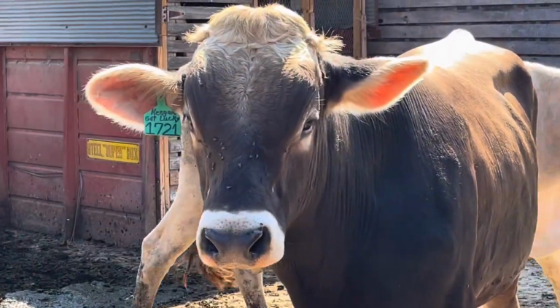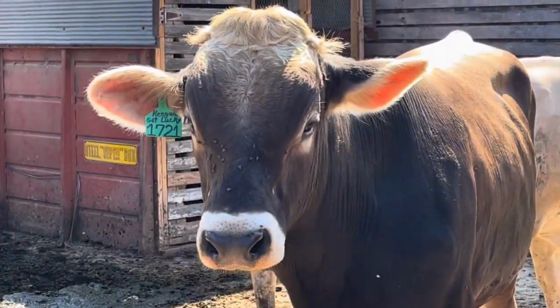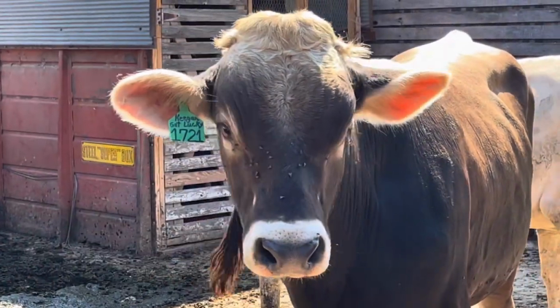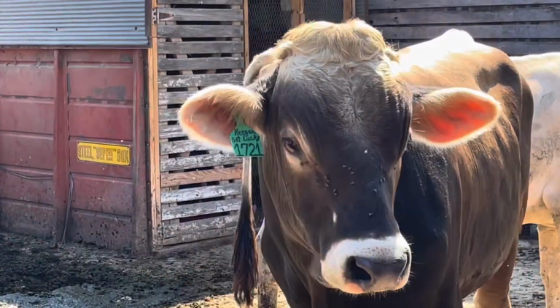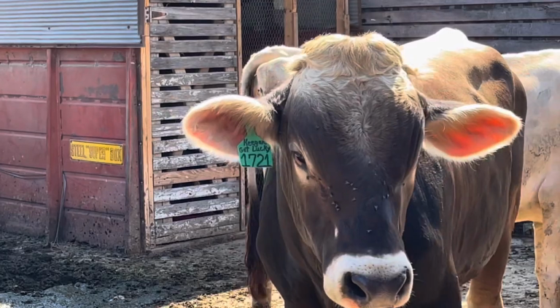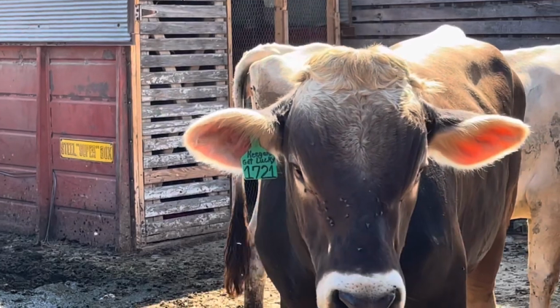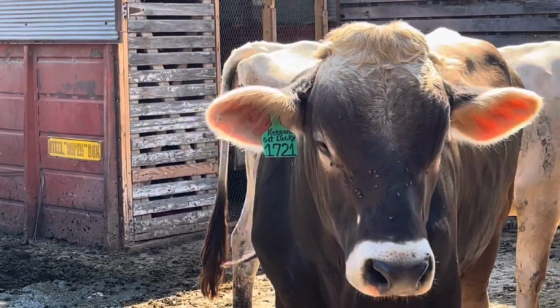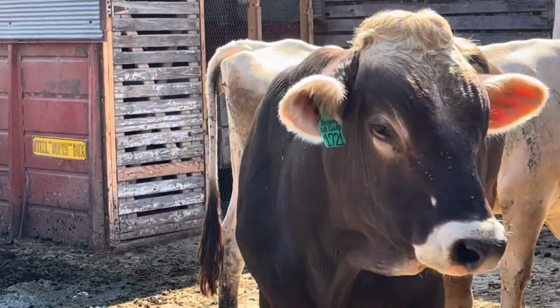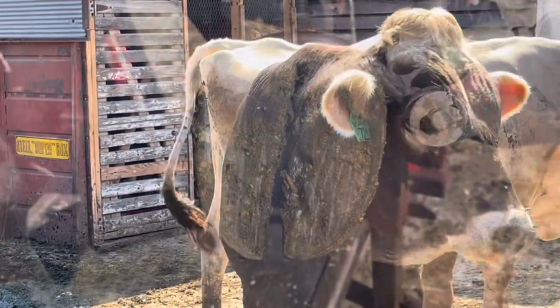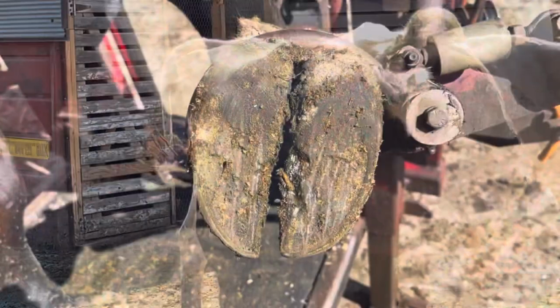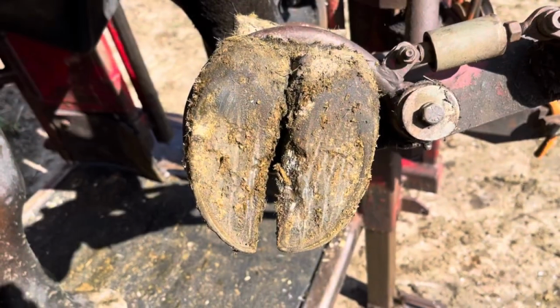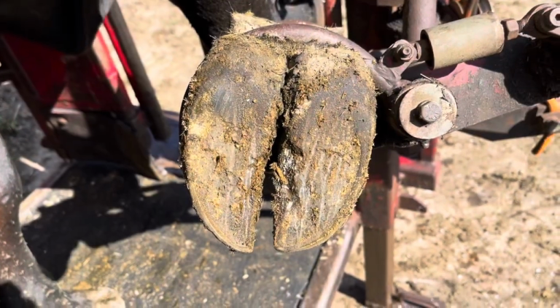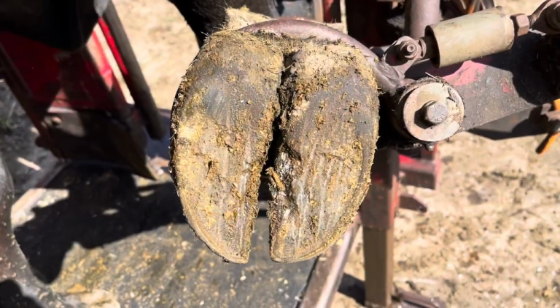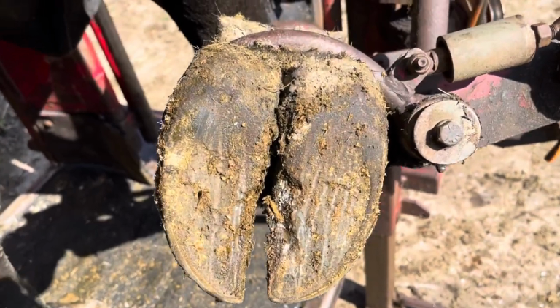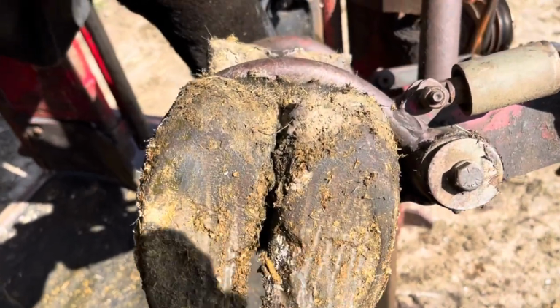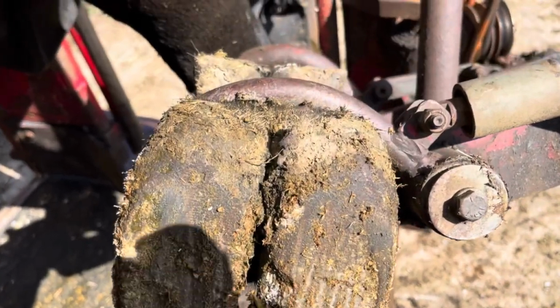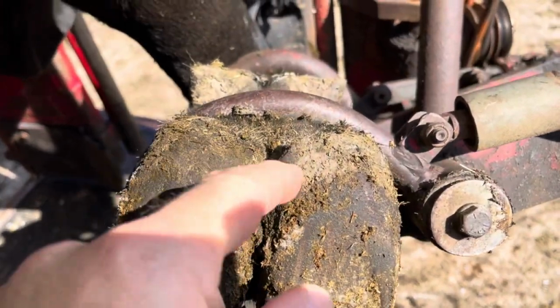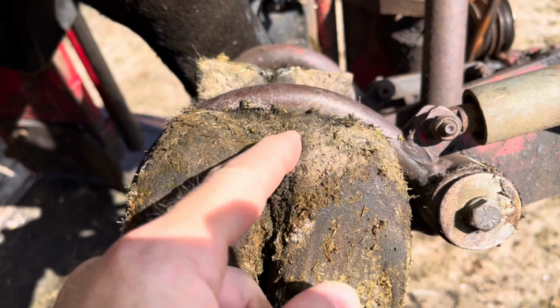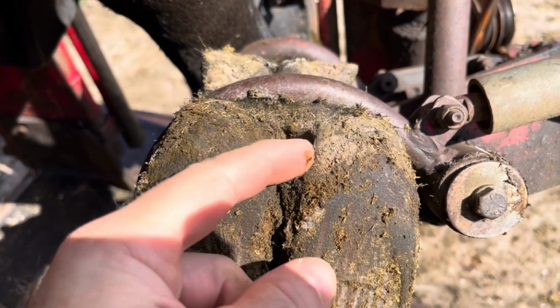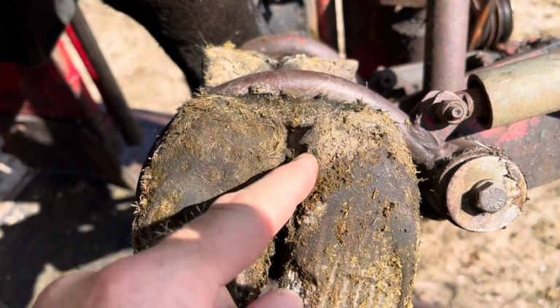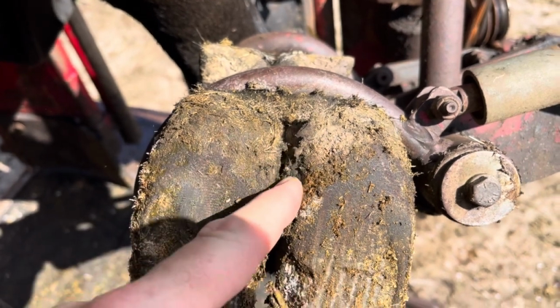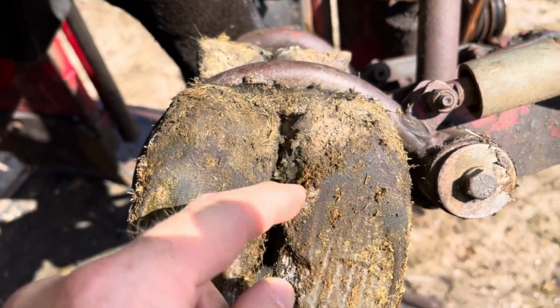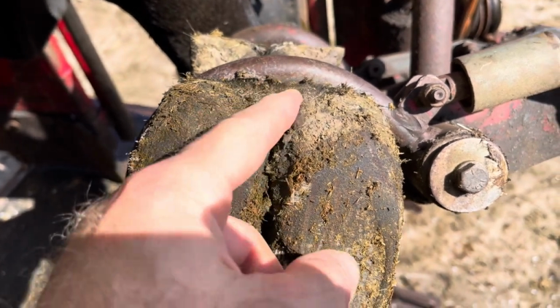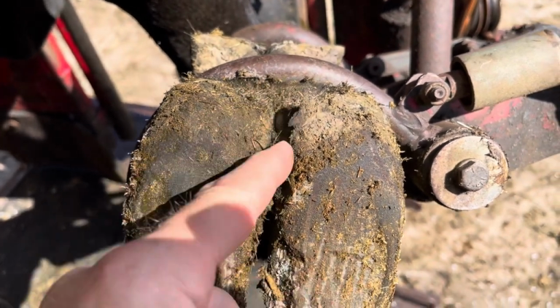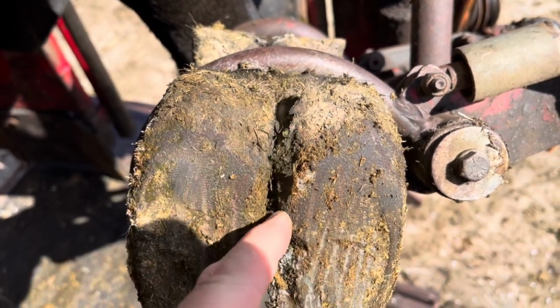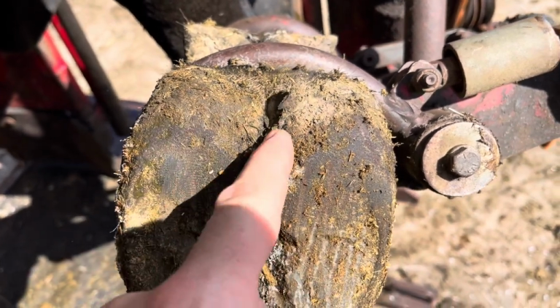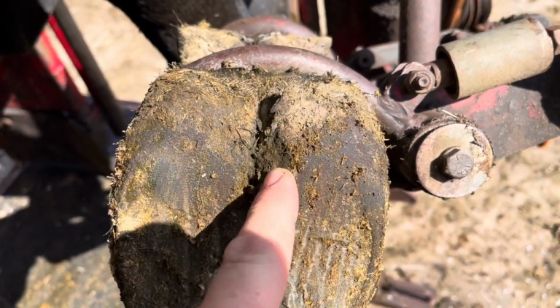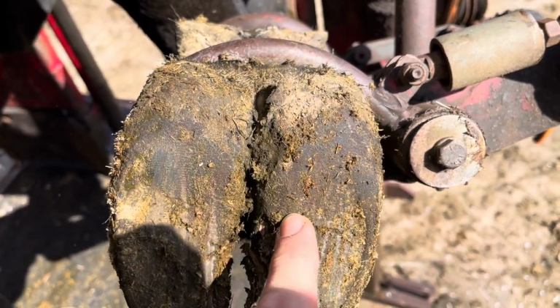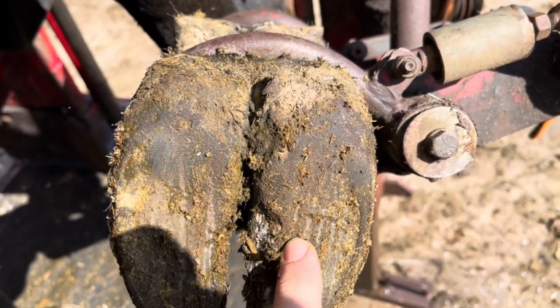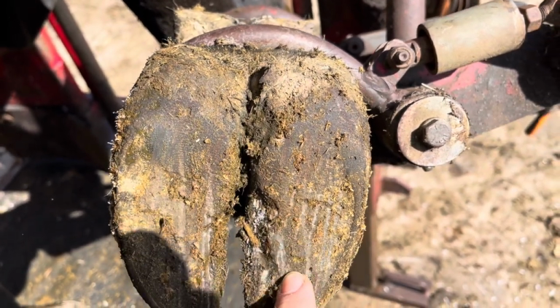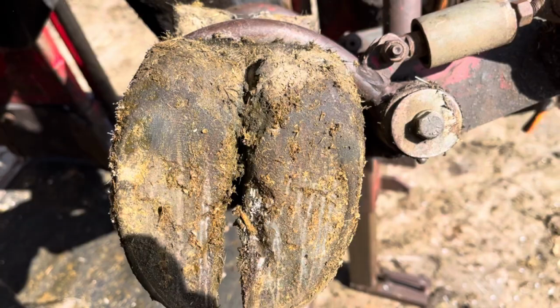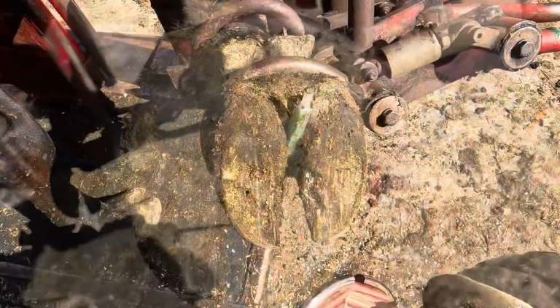Alright guys, welcome back to Nate the Hoof Guy. Today's video we have got a Brown Swiss cross that's favoring her right front foot, and this here is really the only thing that looks amiss. So let's get started on it and see what we can find.